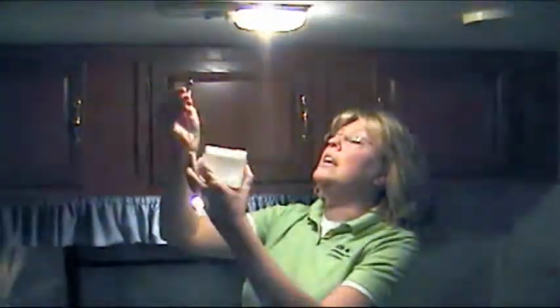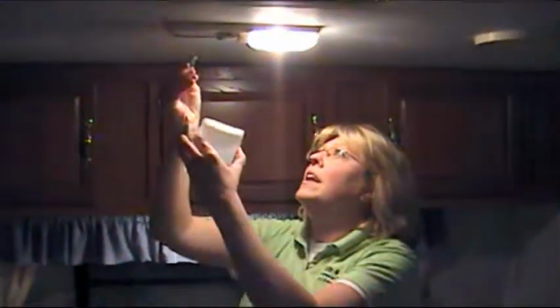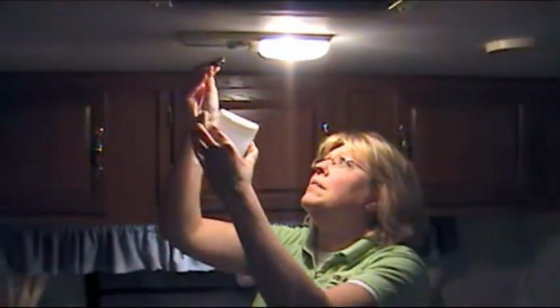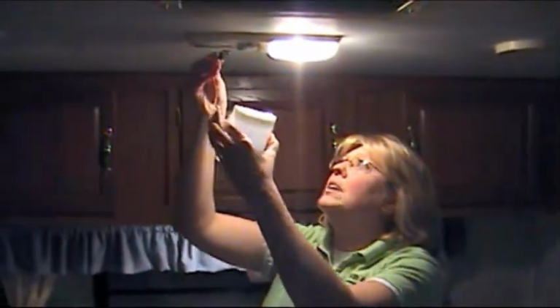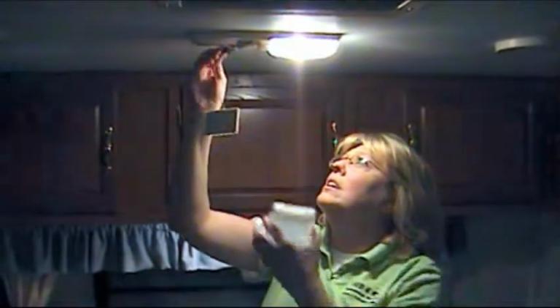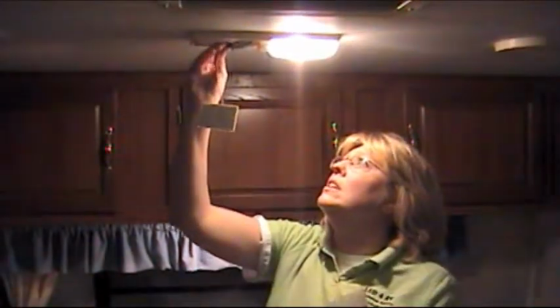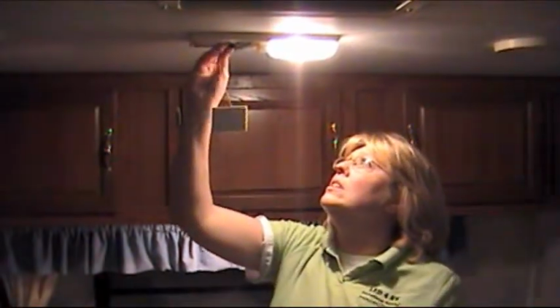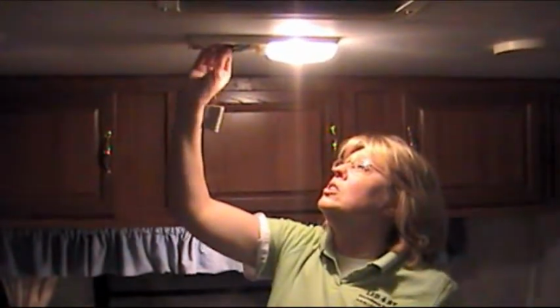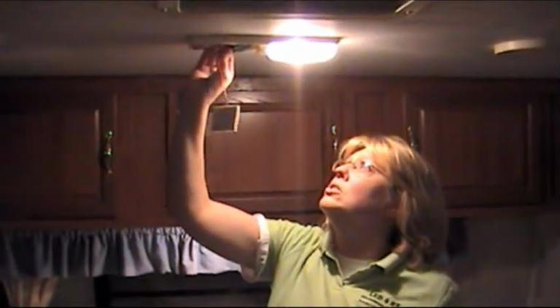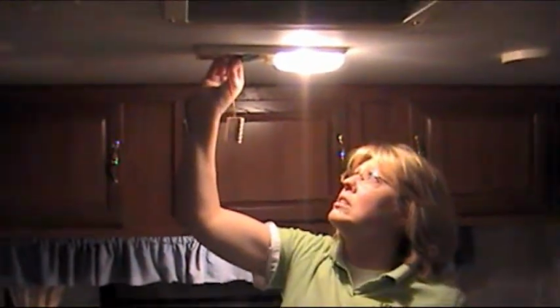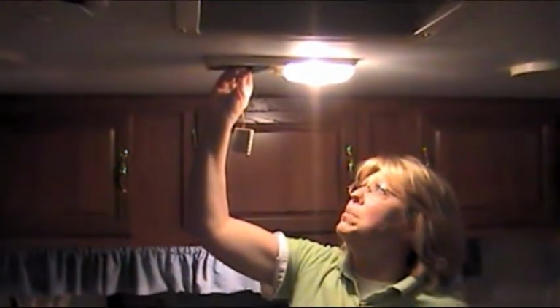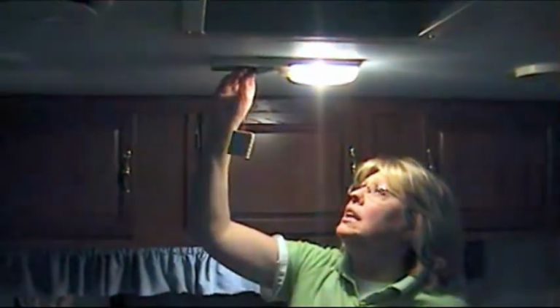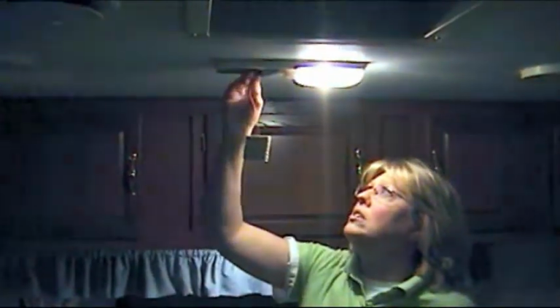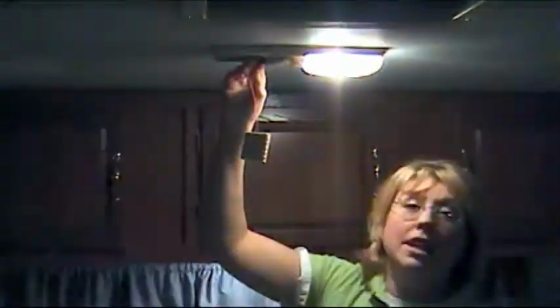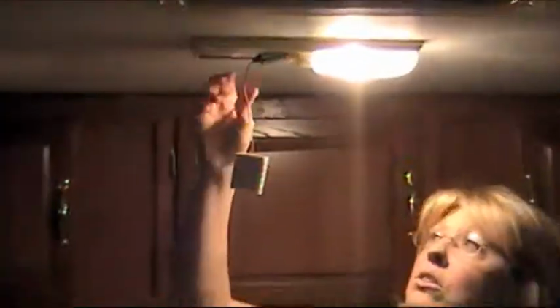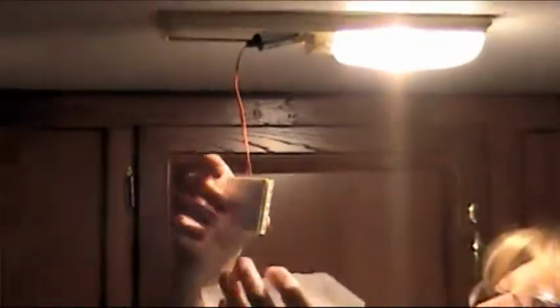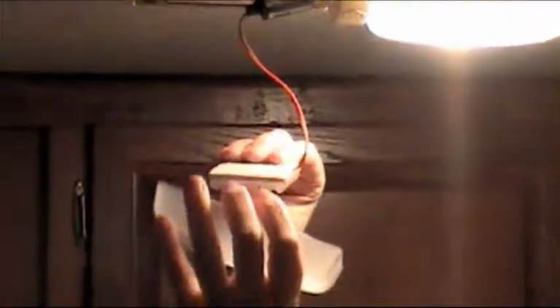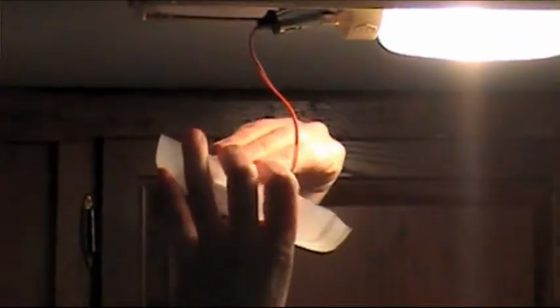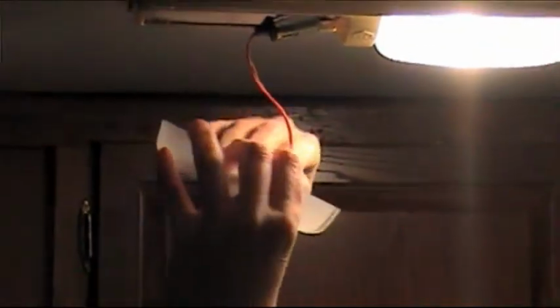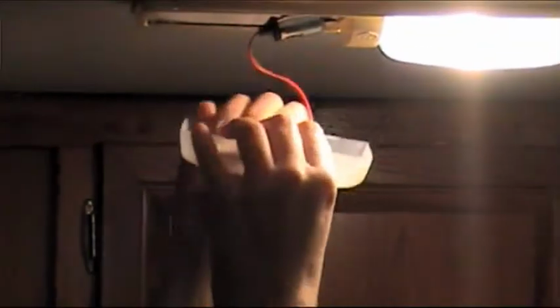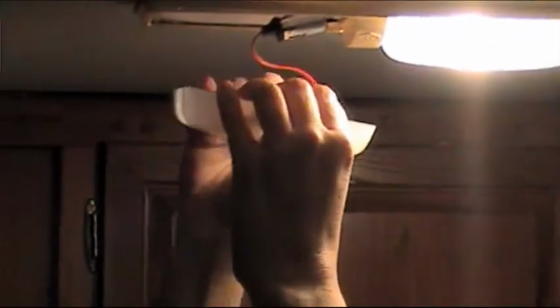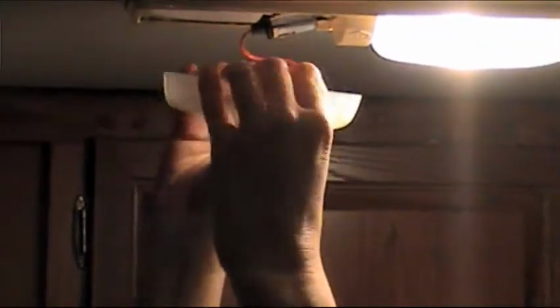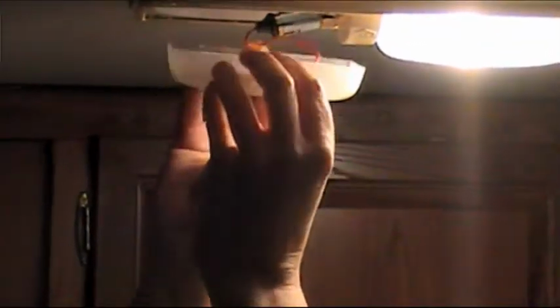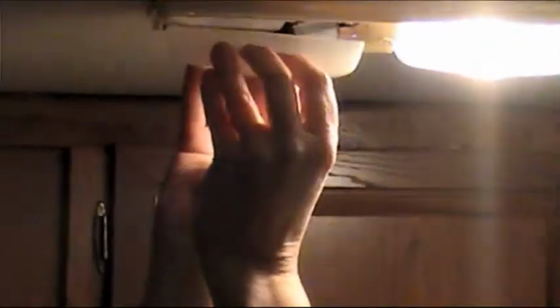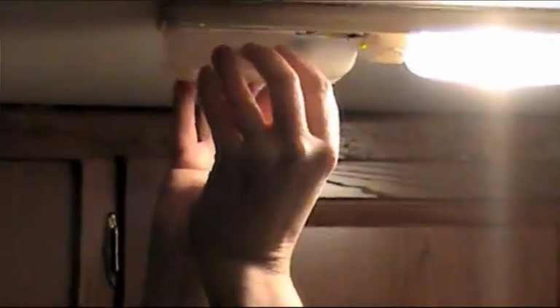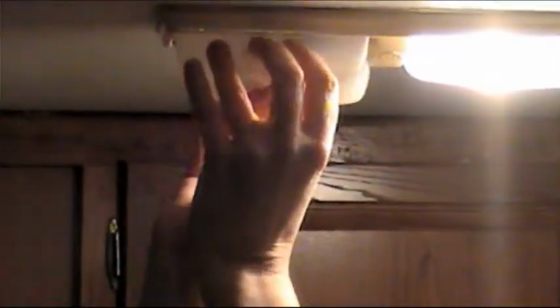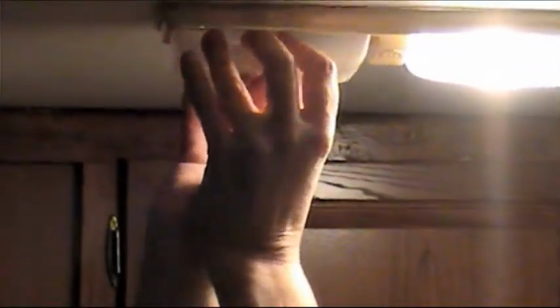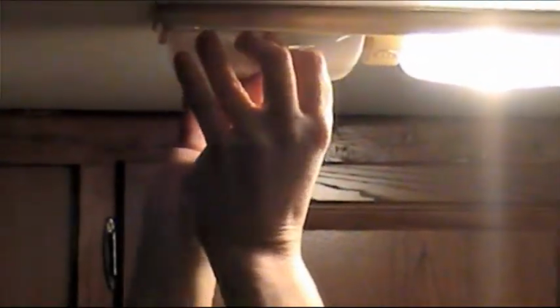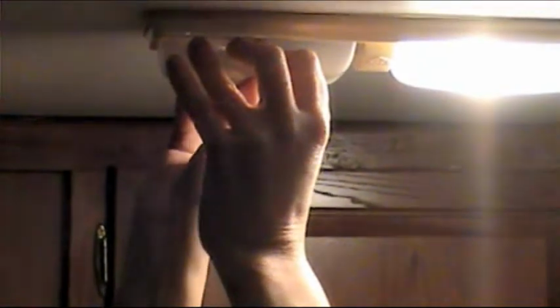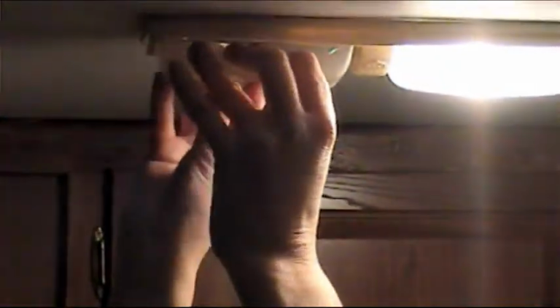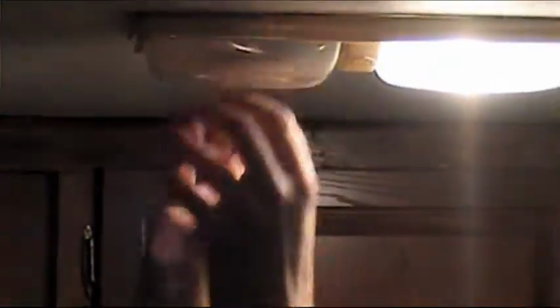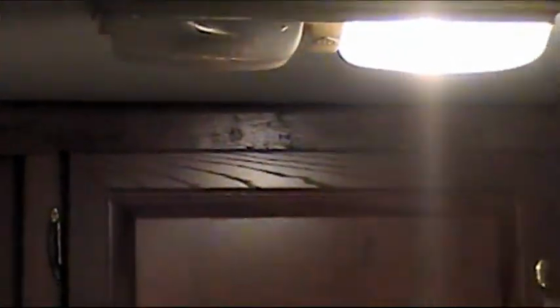And then you insert the plug into the socket and give it a little twist, and you lay your light pad on top of the lens and insert your lens back in.